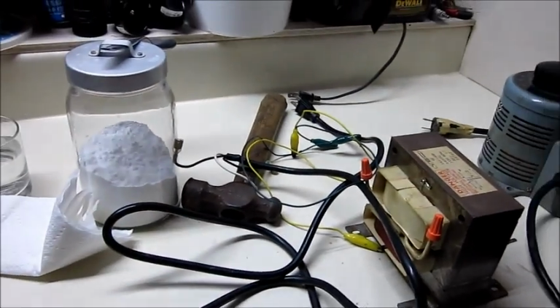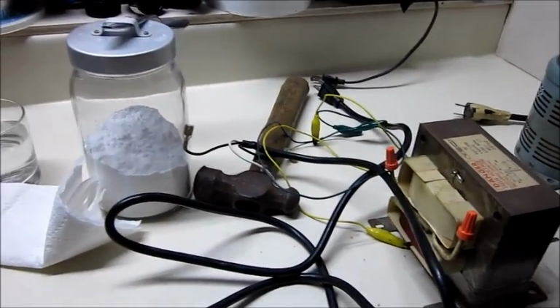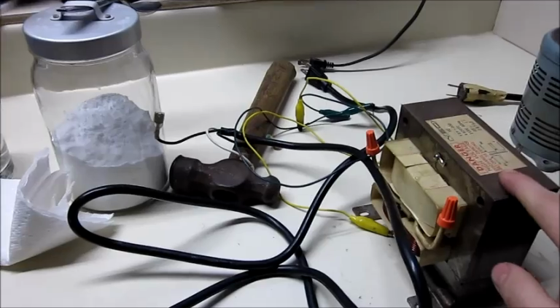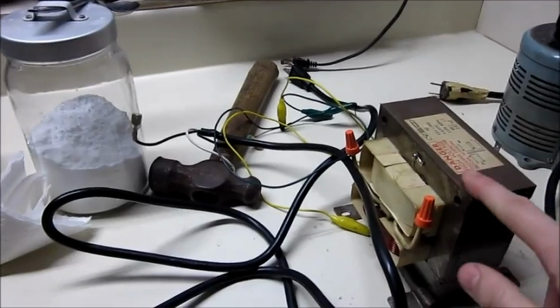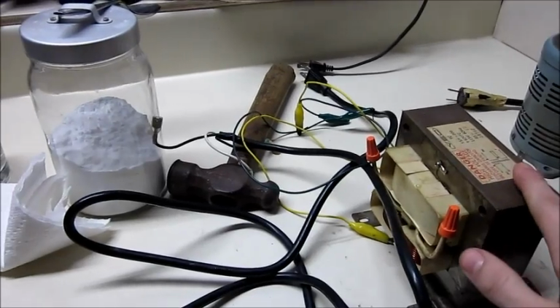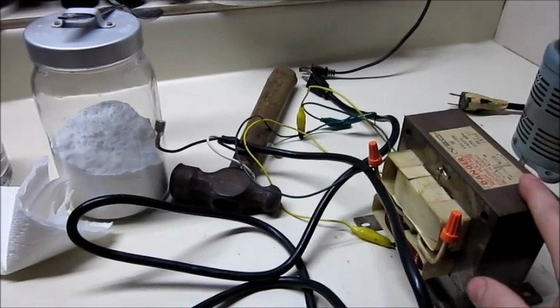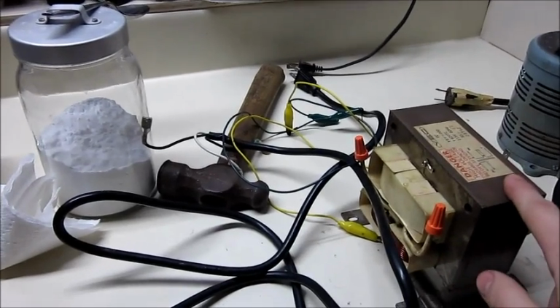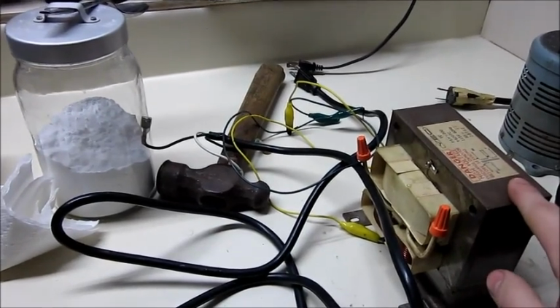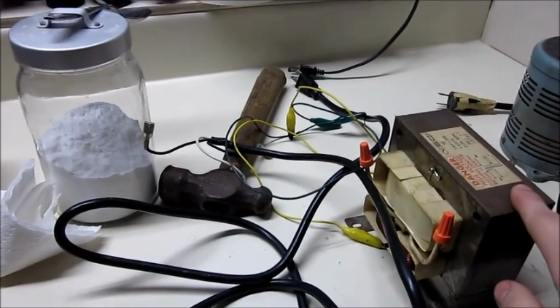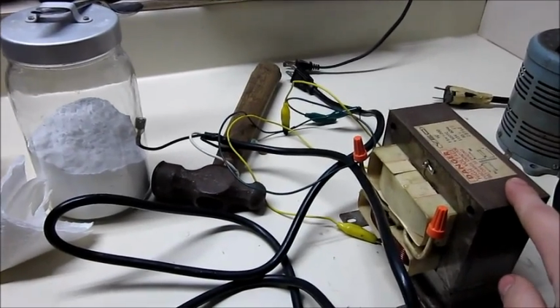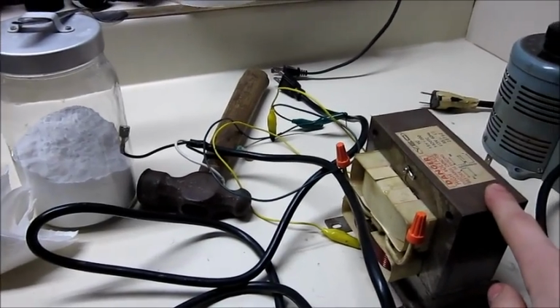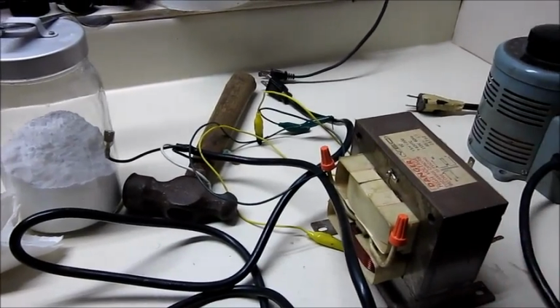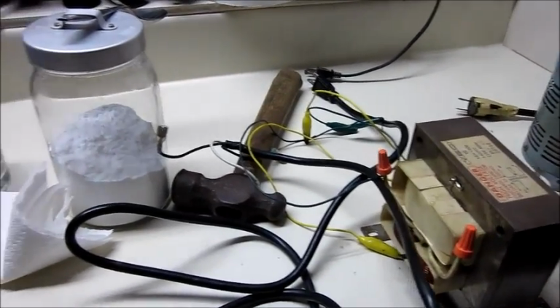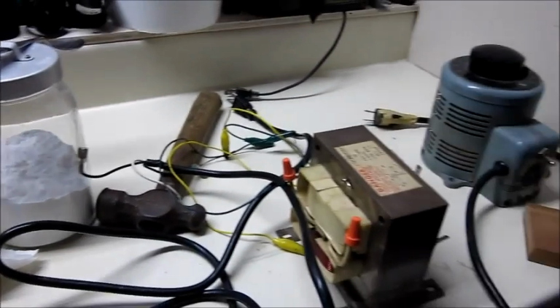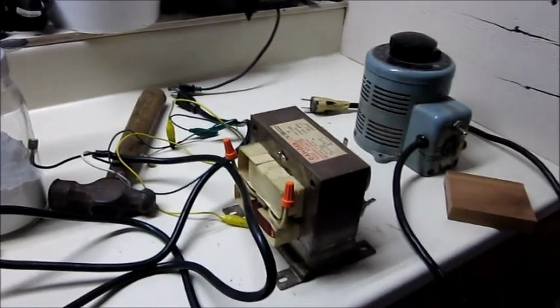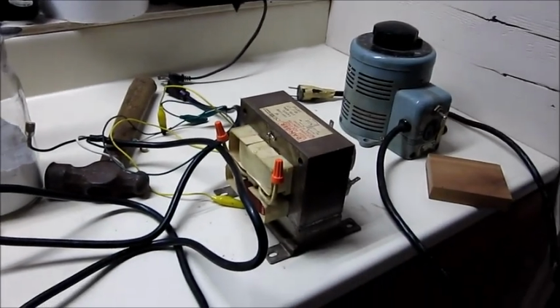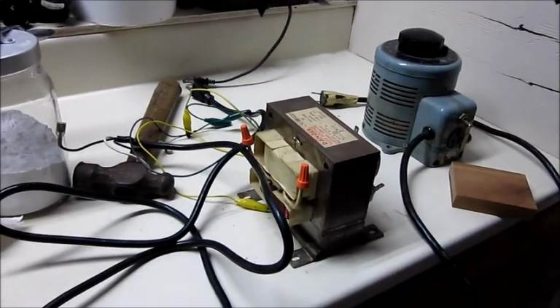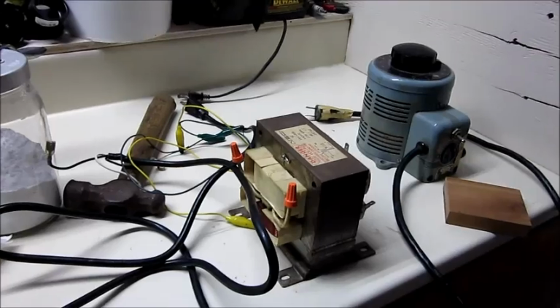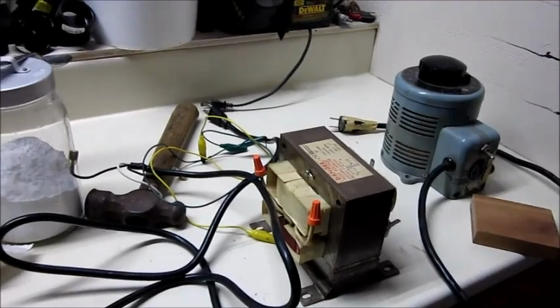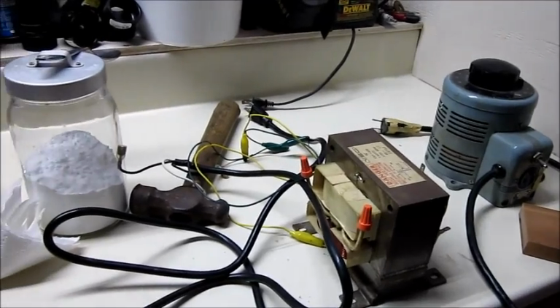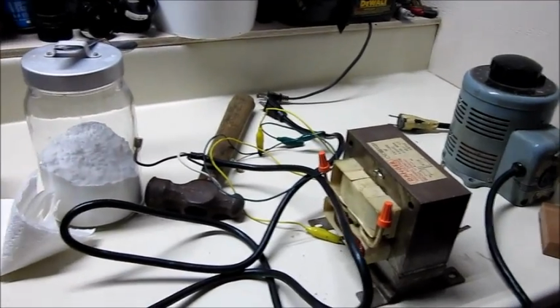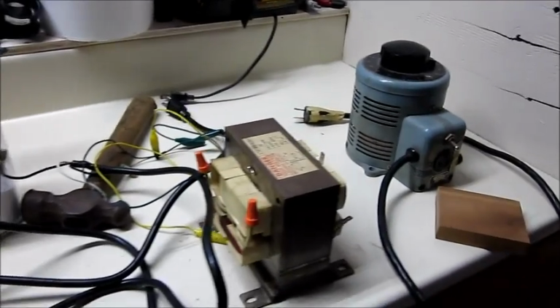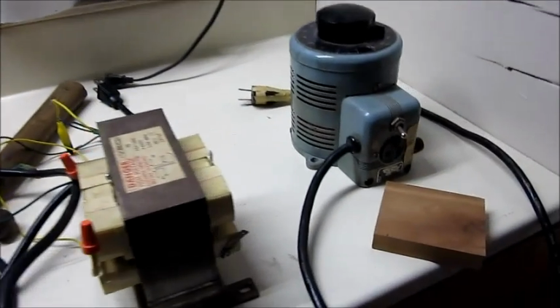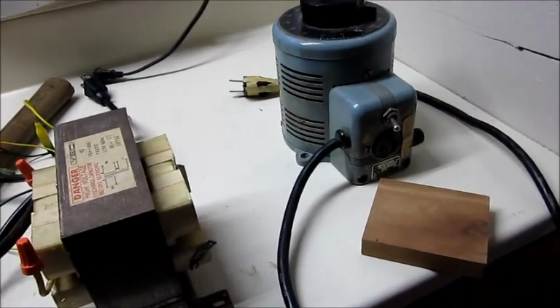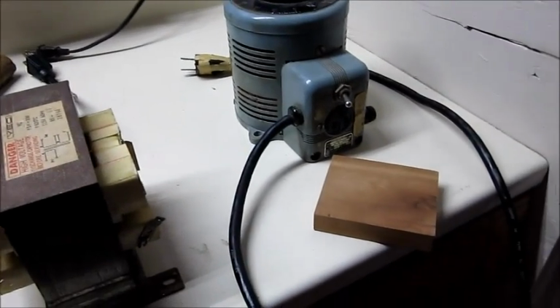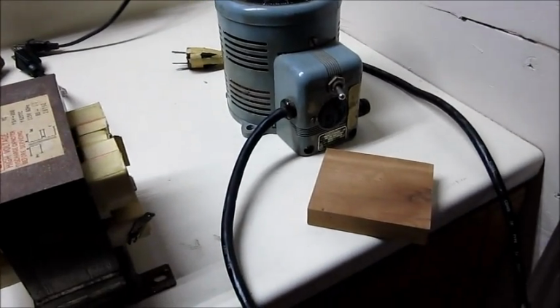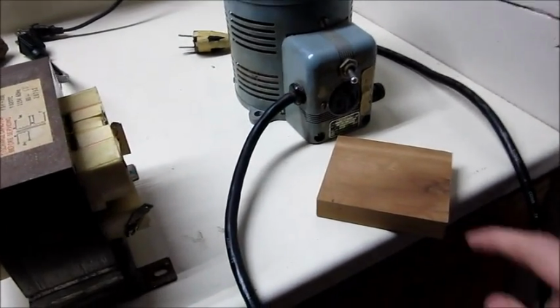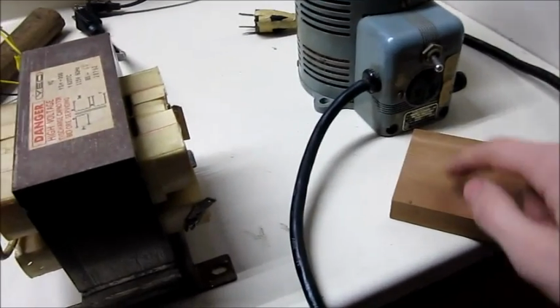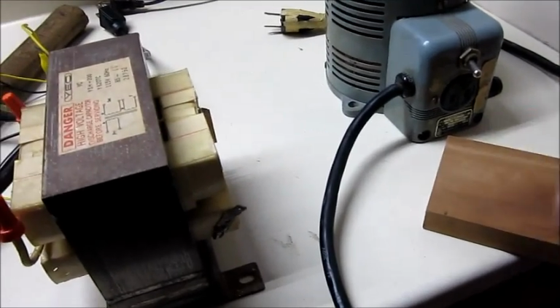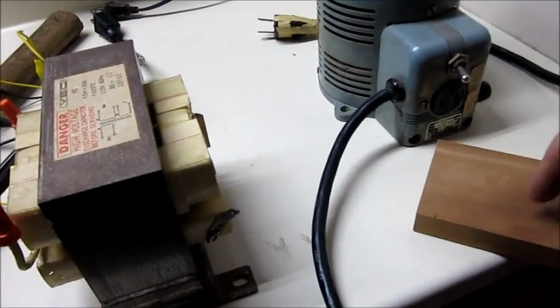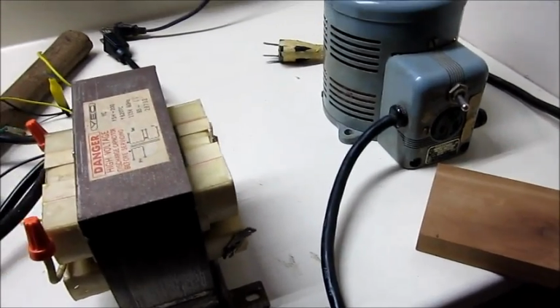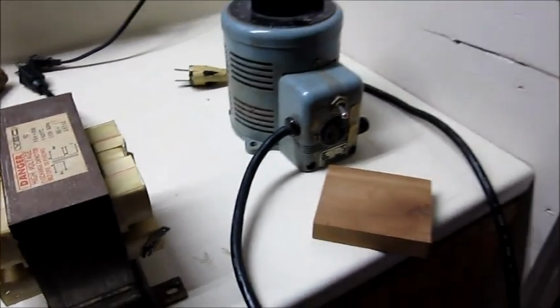The microwave transformer here uses 120 volts from the wall to produce two kilovolts, which is how we can perform the electric arcs on the wood.